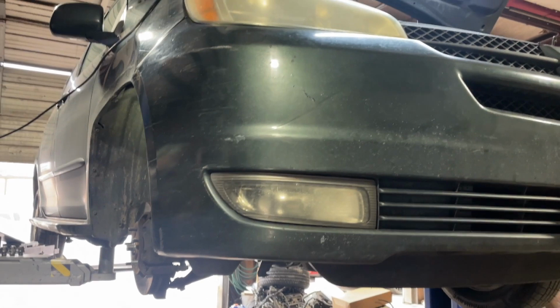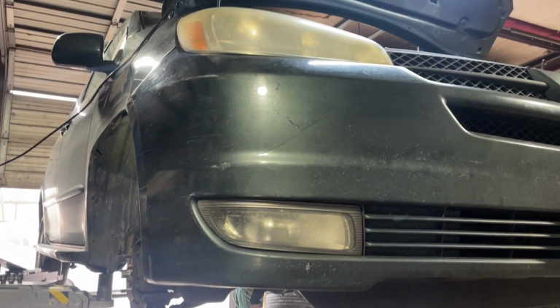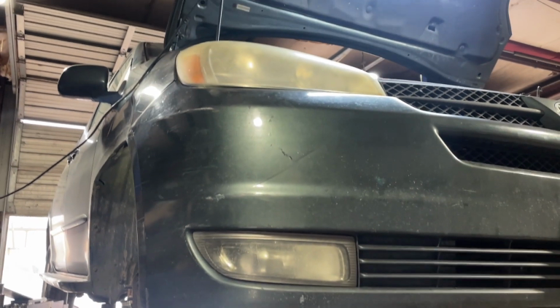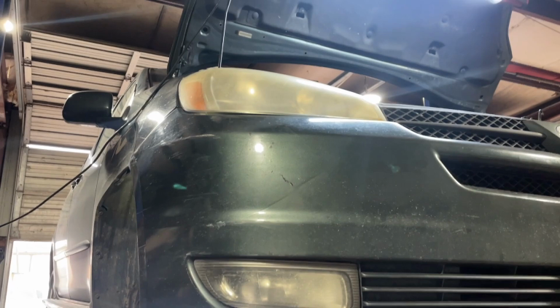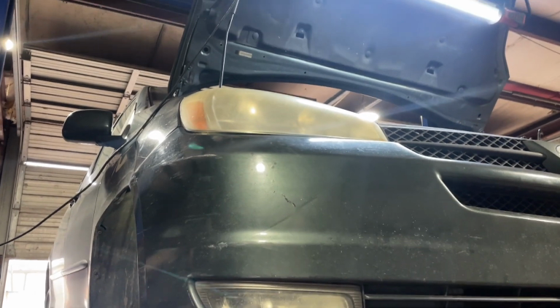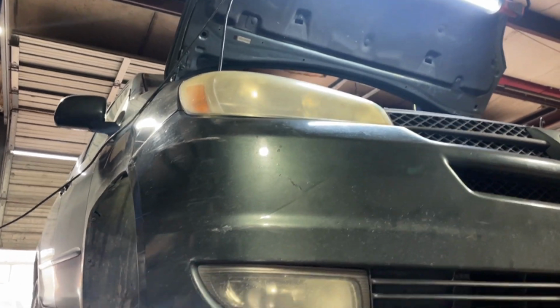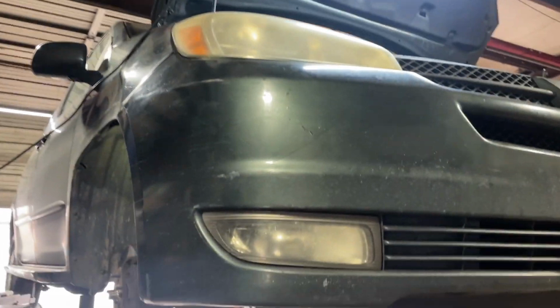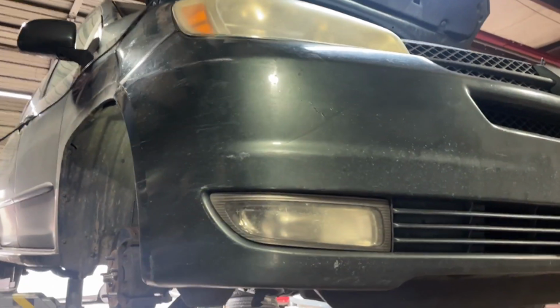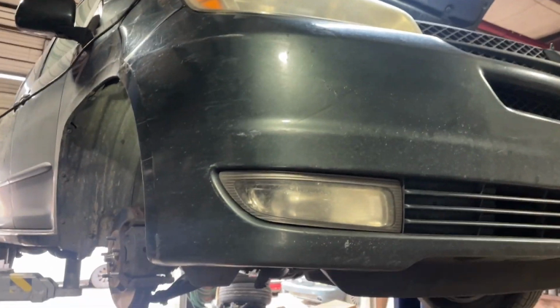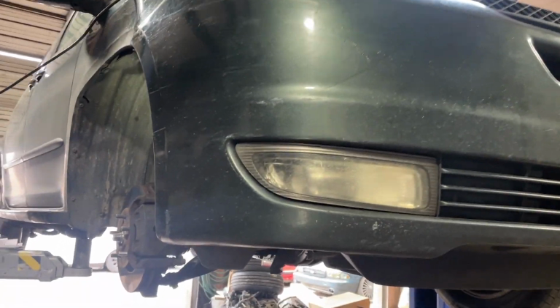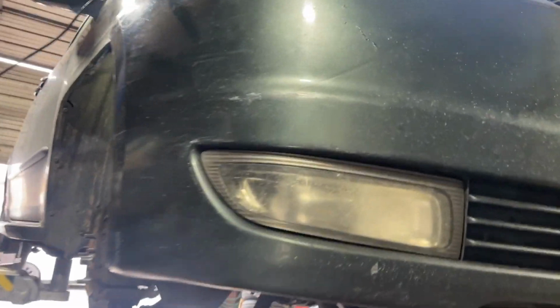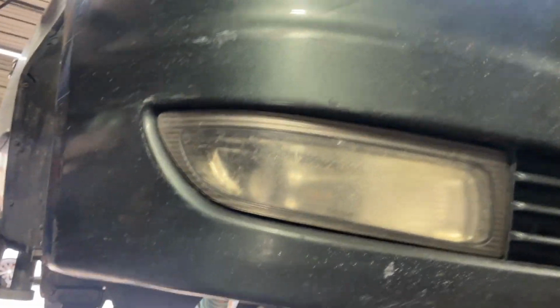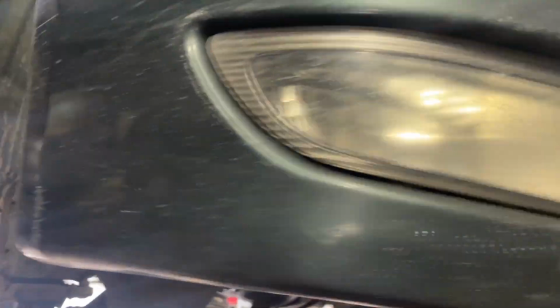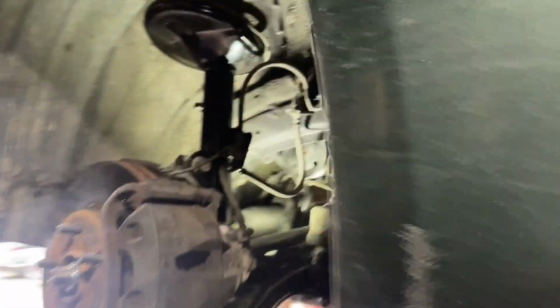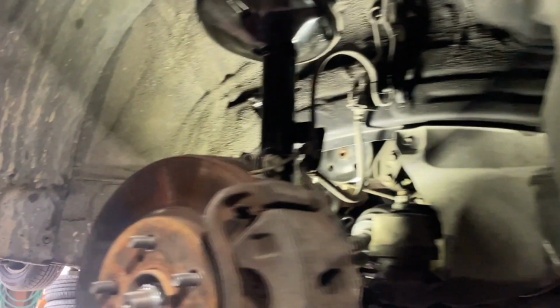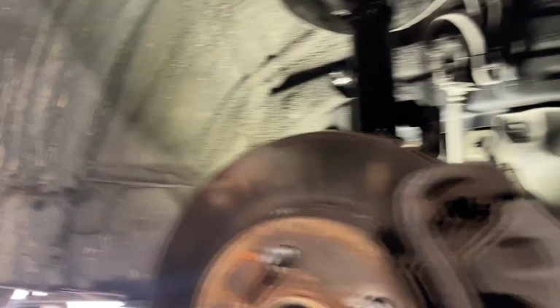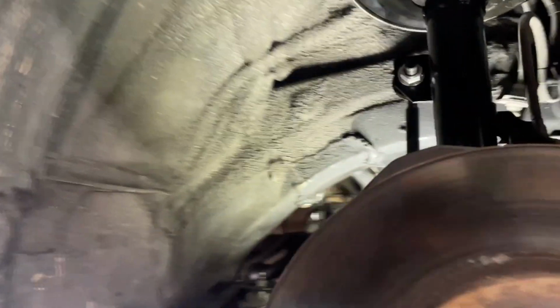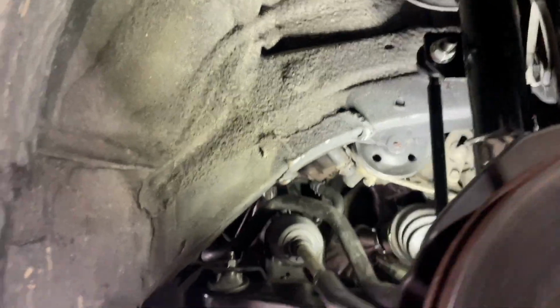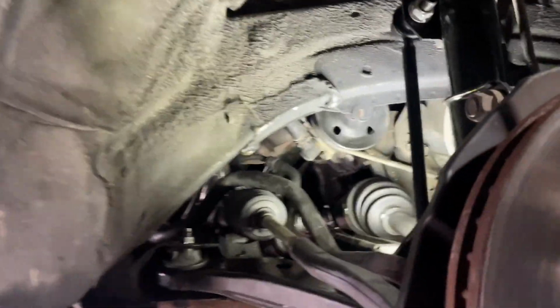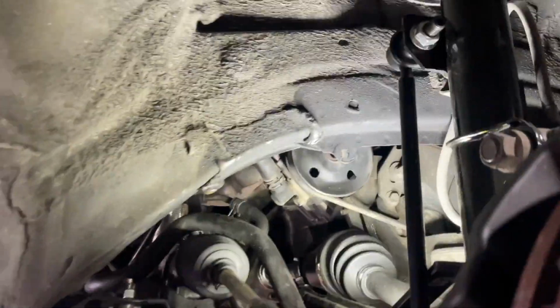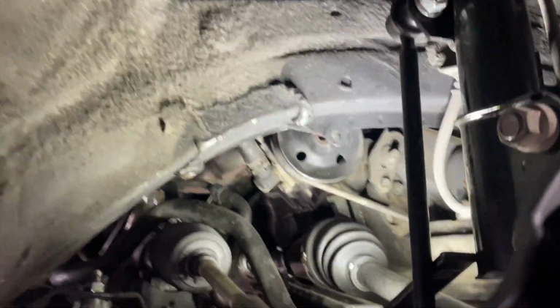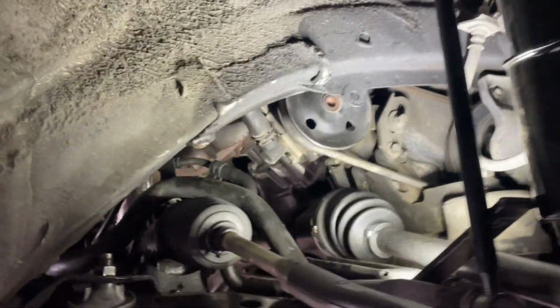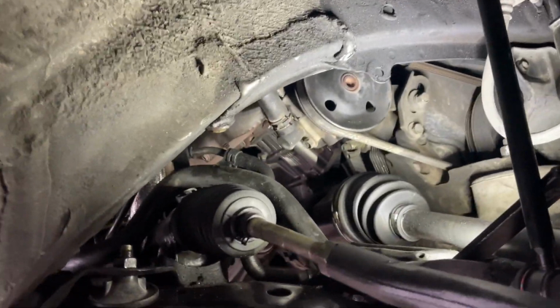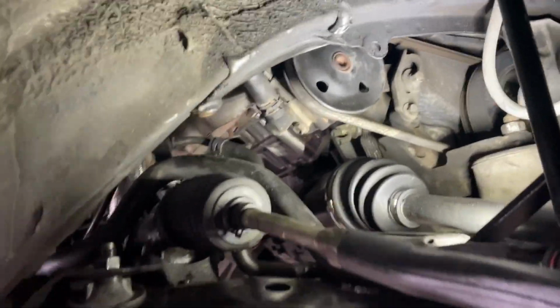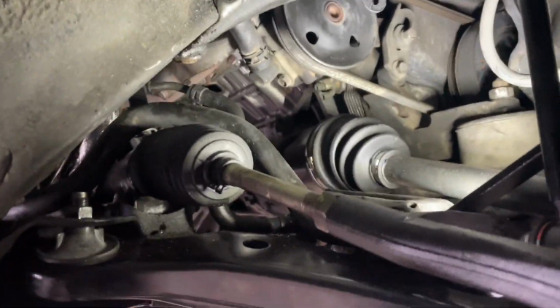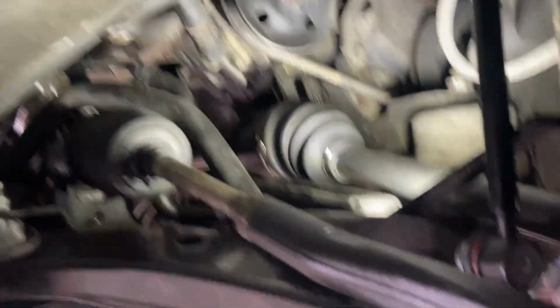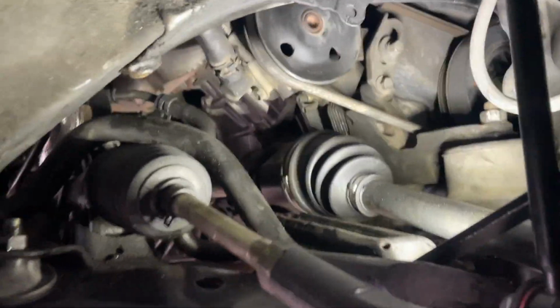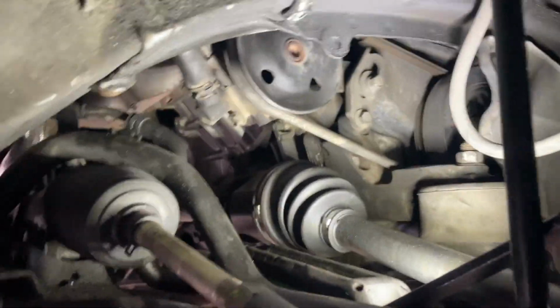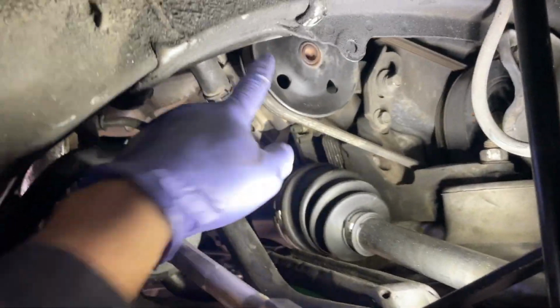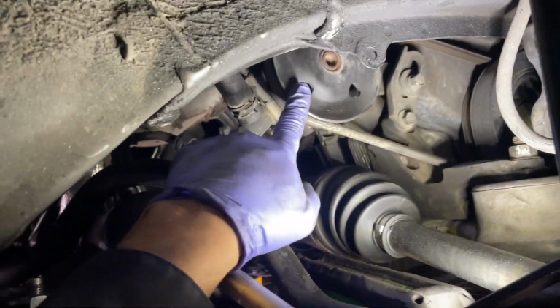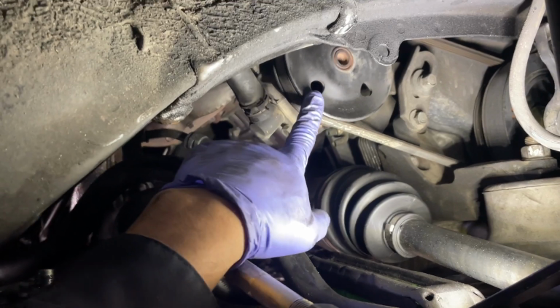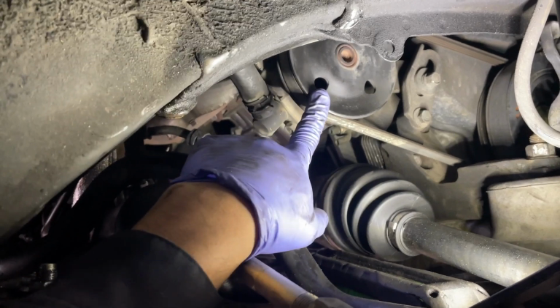Today we have a 2004 Toyota Sienna with a 3MZ engine. A vehicle with that 3.3 liter is going to be similar — I believe the 3.0 engines are similar as well. We're going to be removing the power steering pump to be replaced.